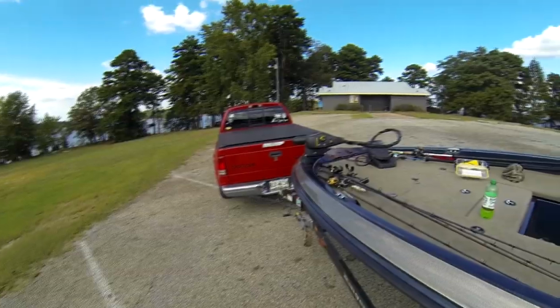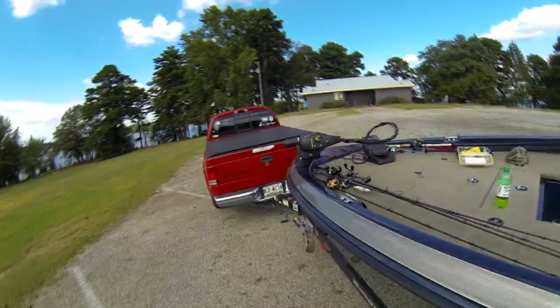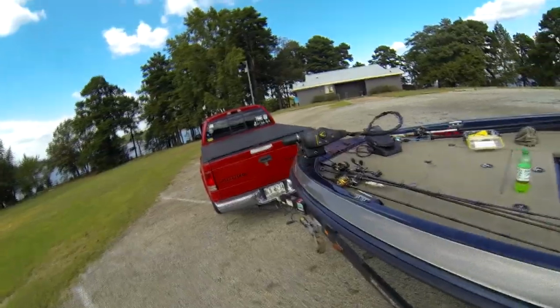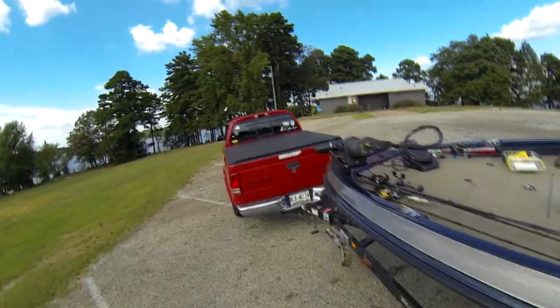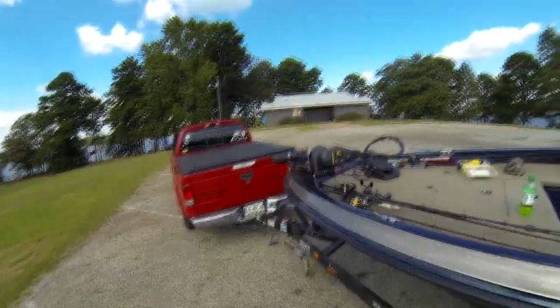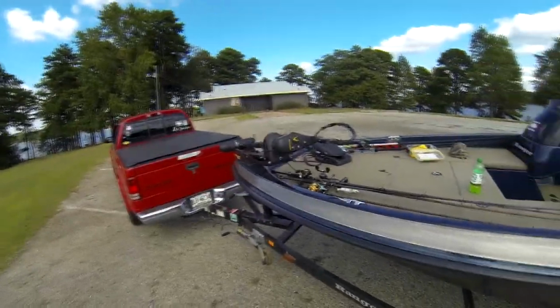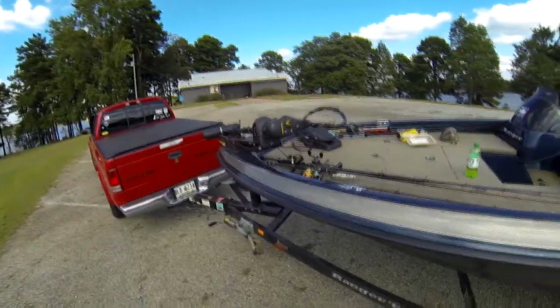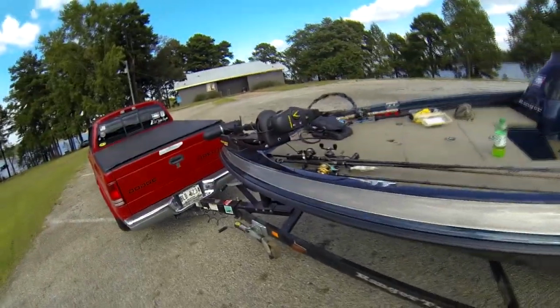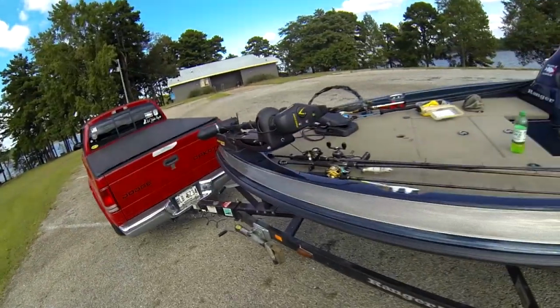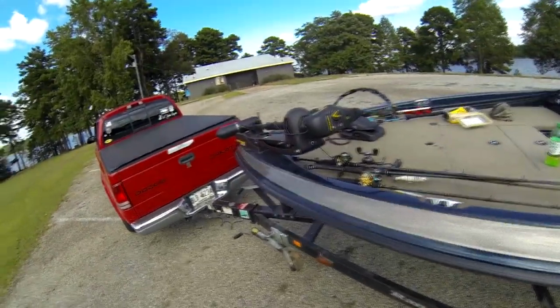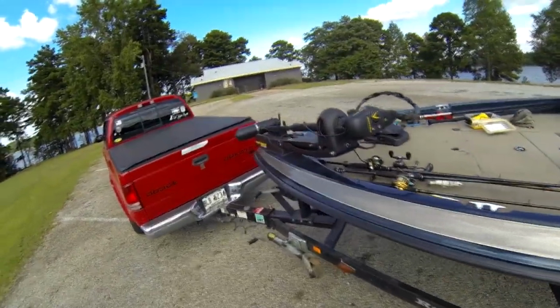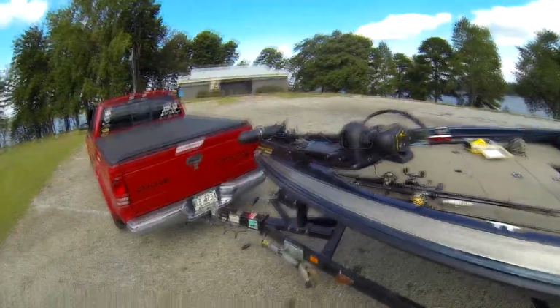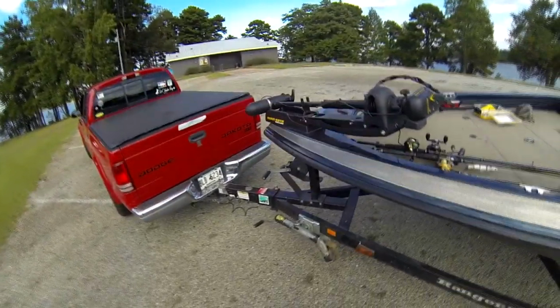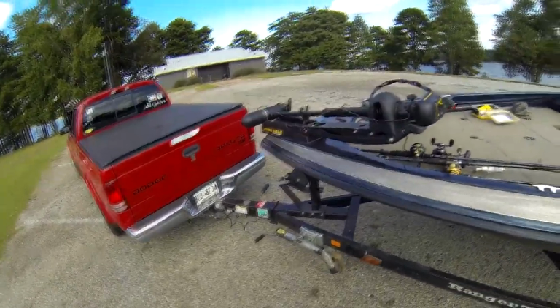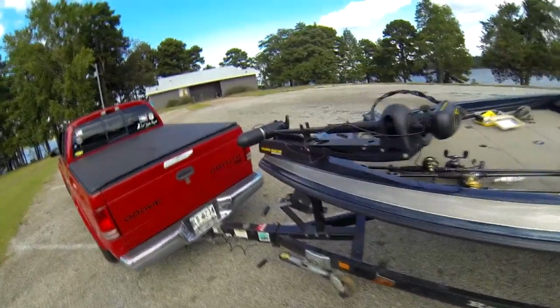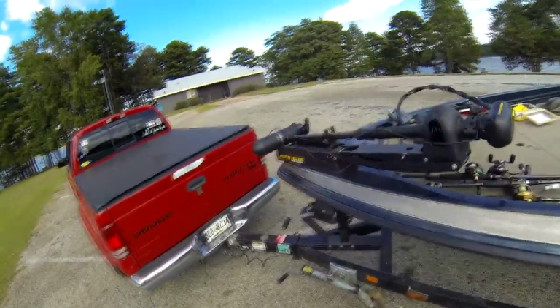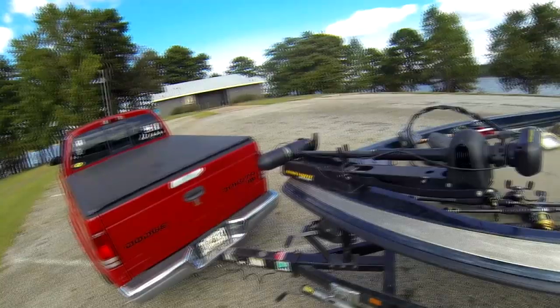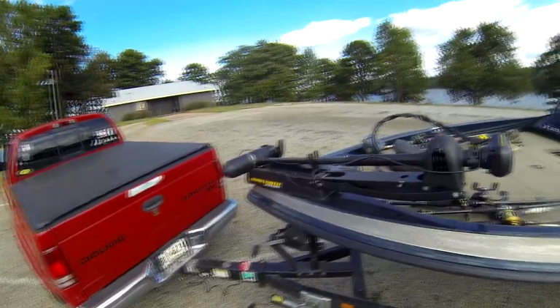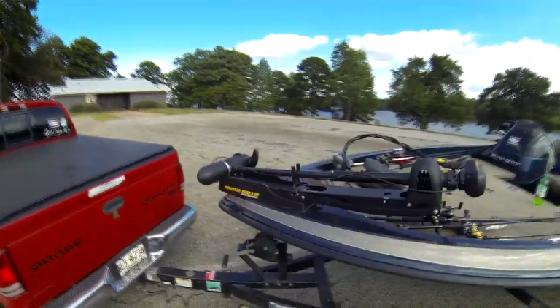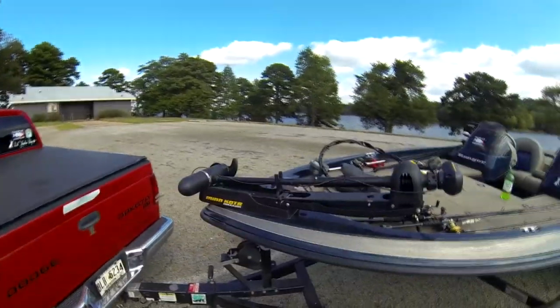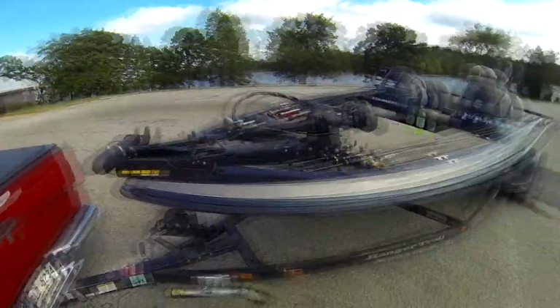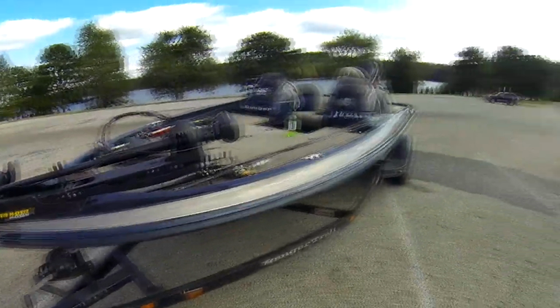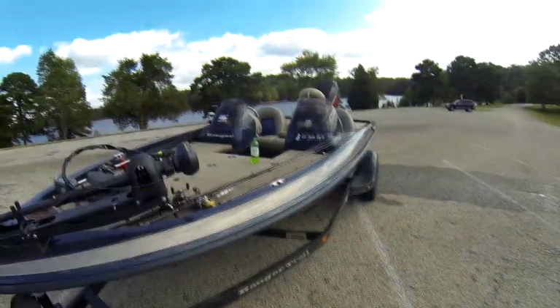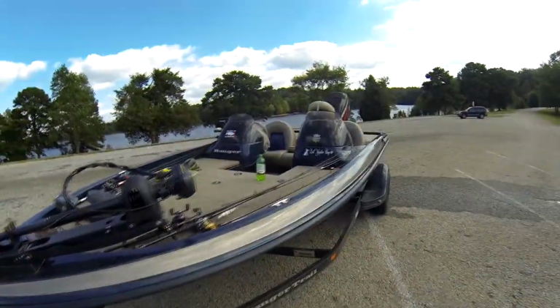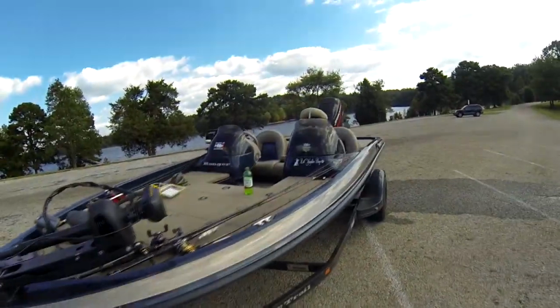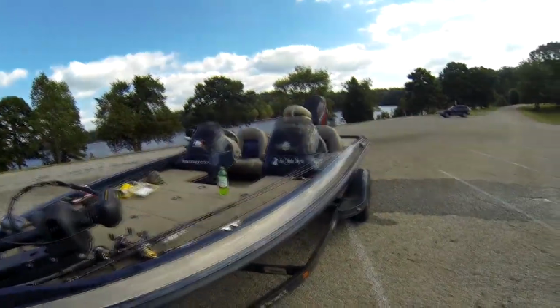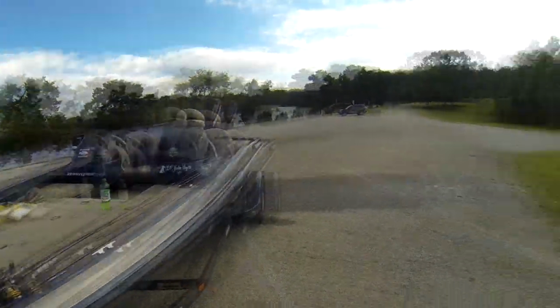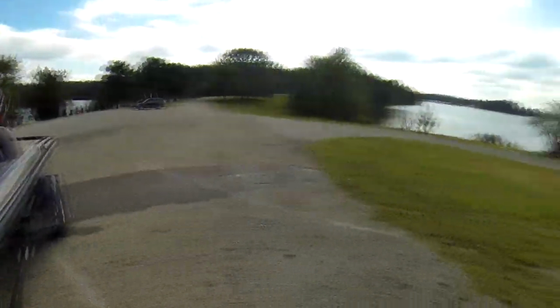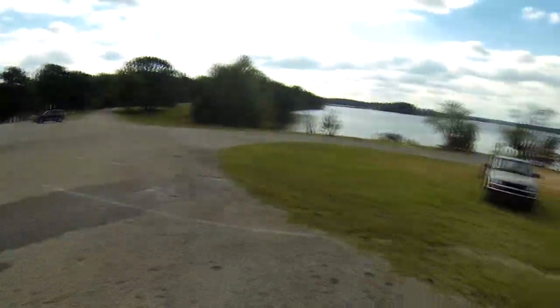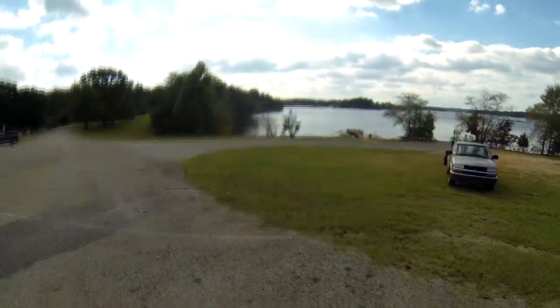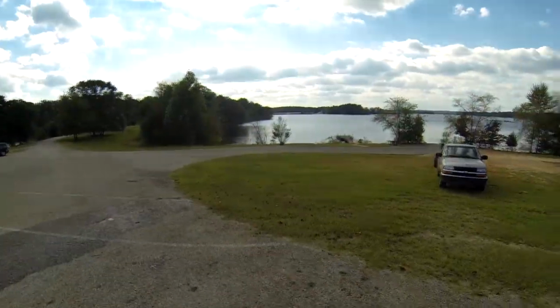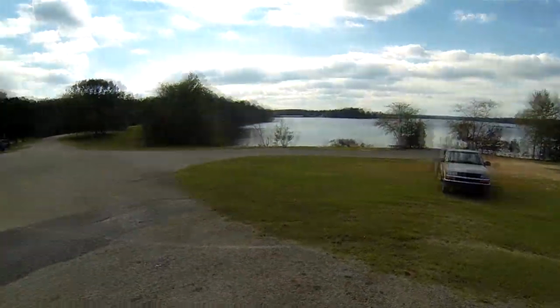Hey, what's up guys? Johnny Jenkins here for Limit Fisherman 48. I'm going to start saying myself as Johnny Jenkins from now on. I'm going to try and speak kind of loud with the wind, but here we are.